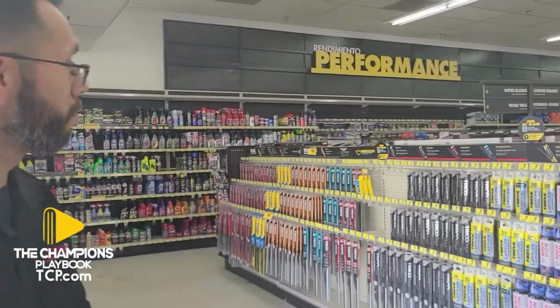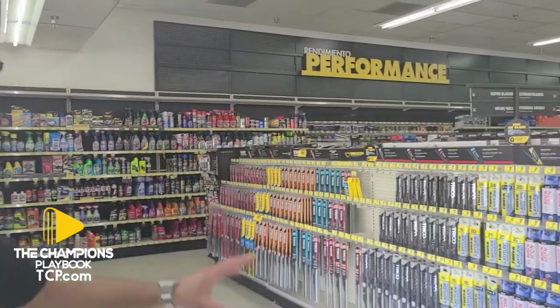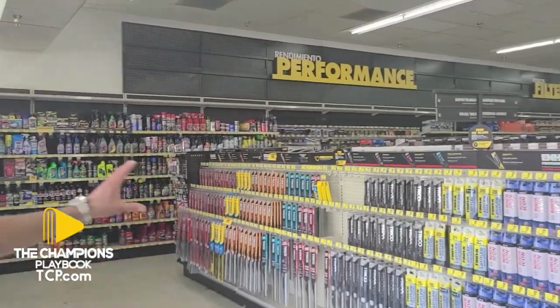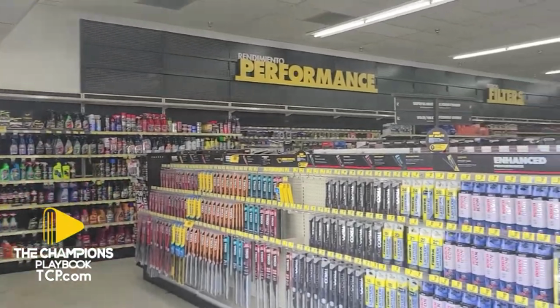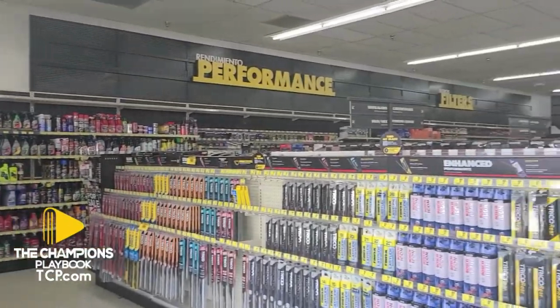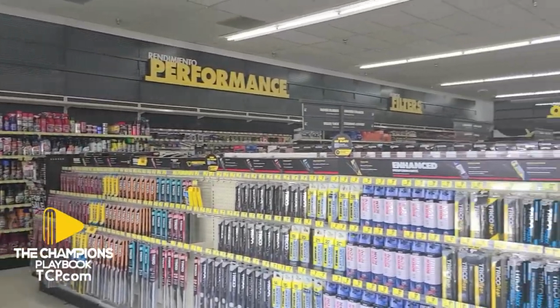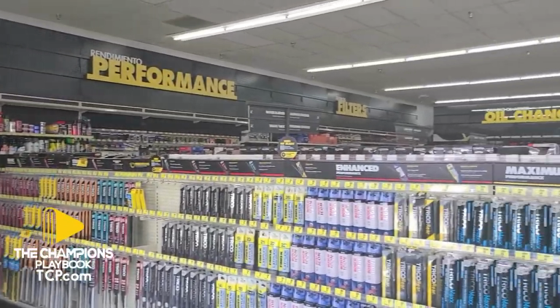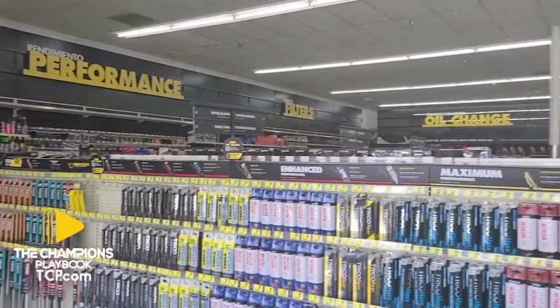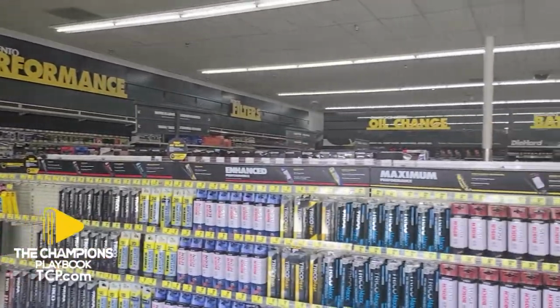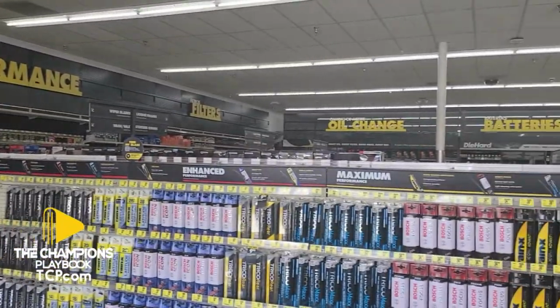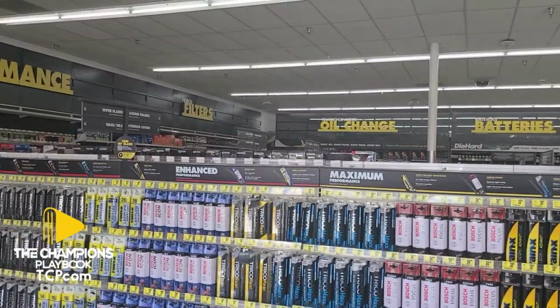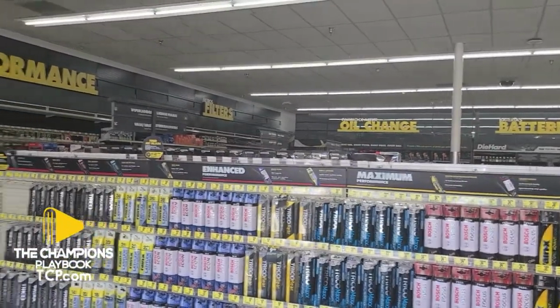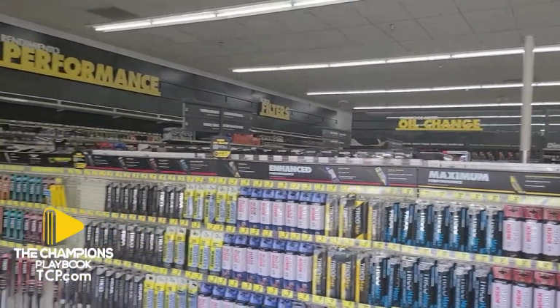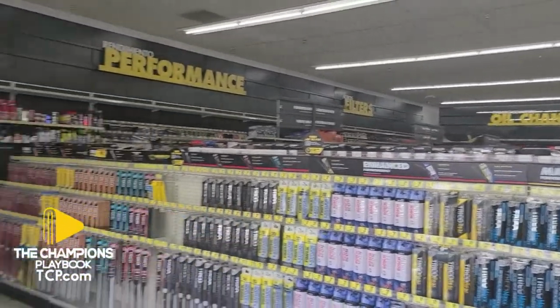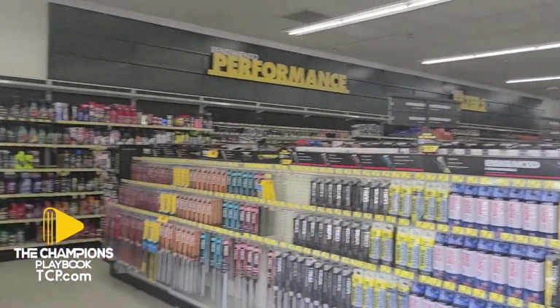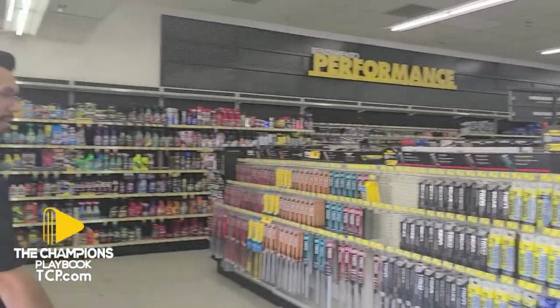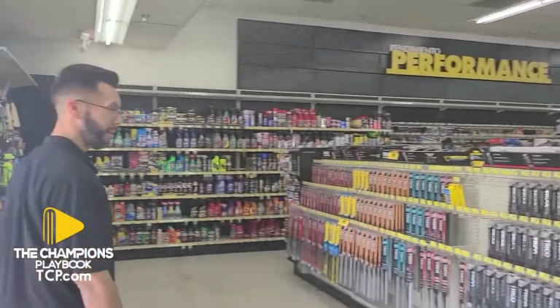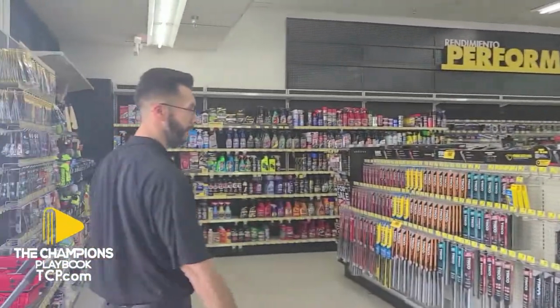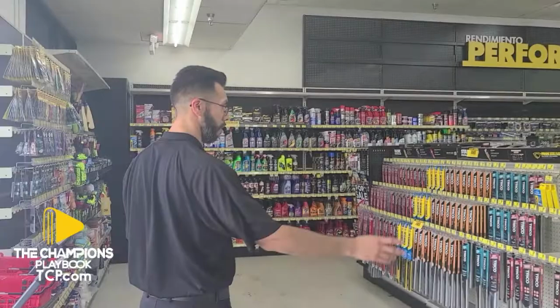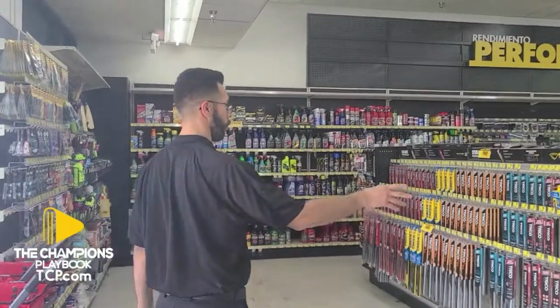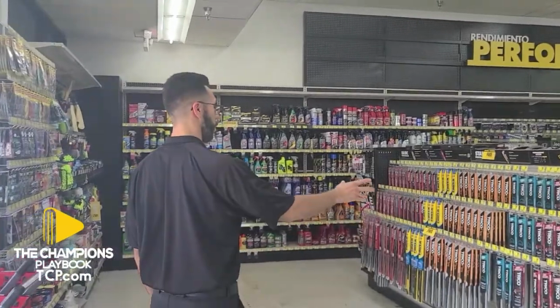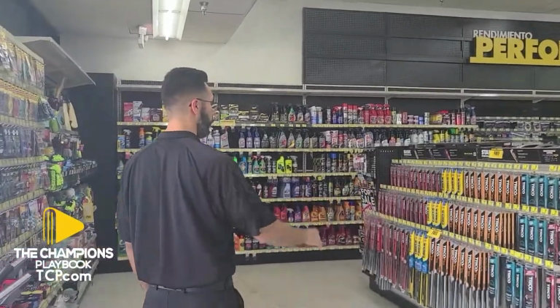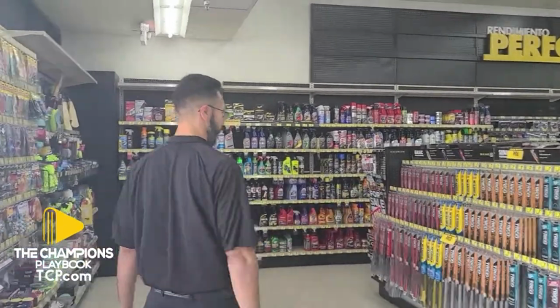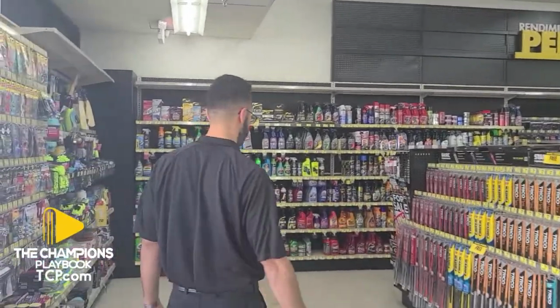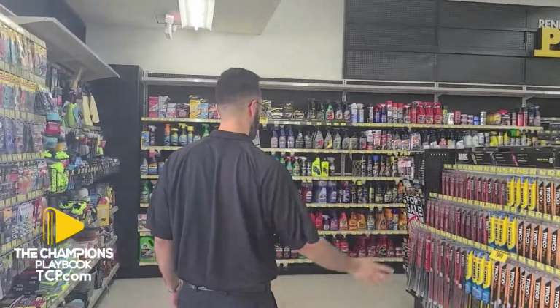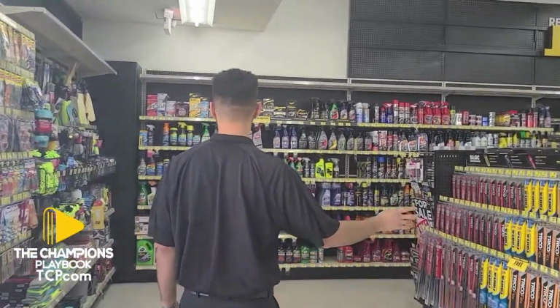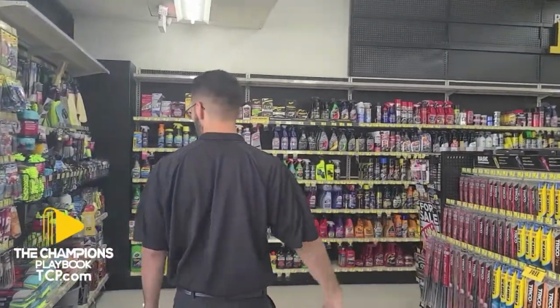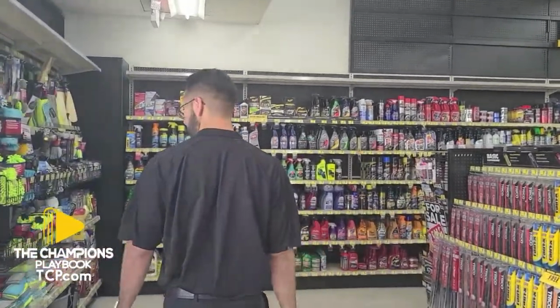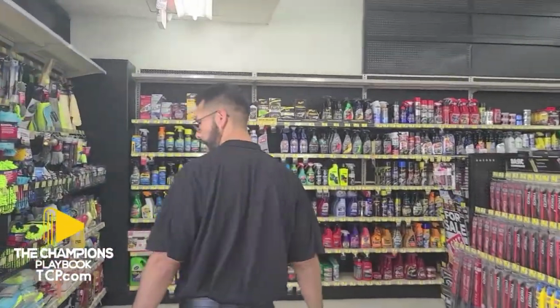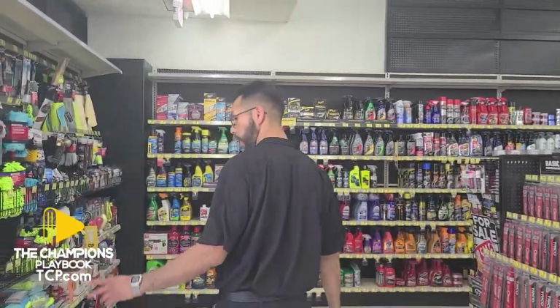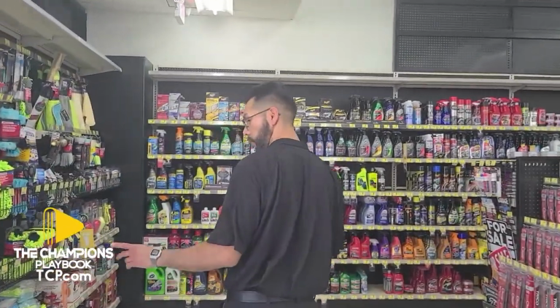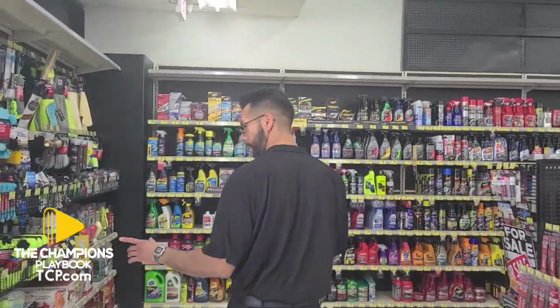This is the wholesale floor right here. We've got the wipers right here. Our first aisle is dedicated to wipers and washing wipes.